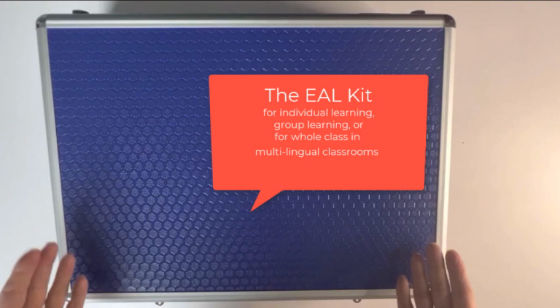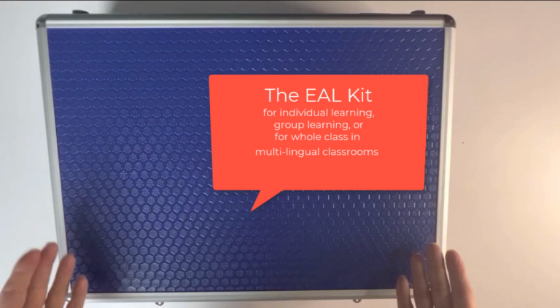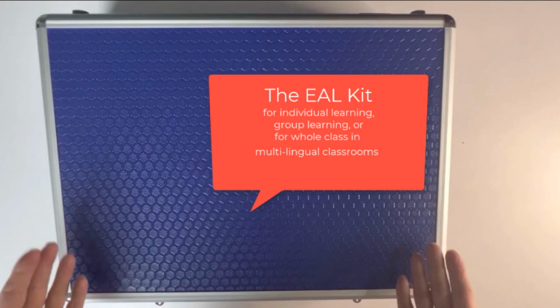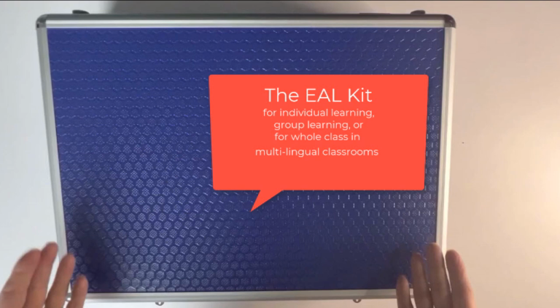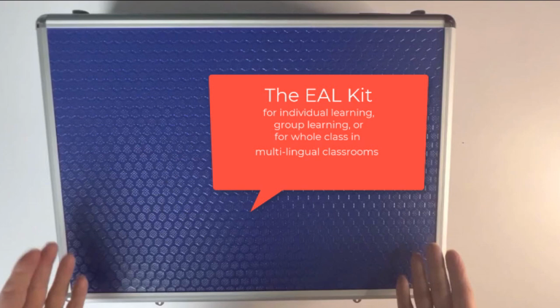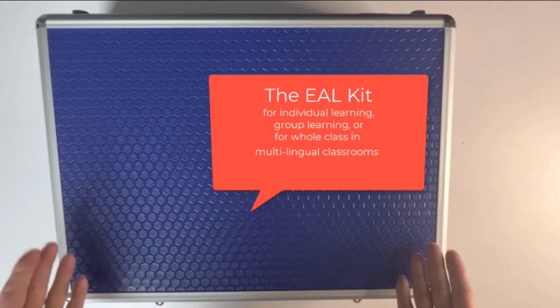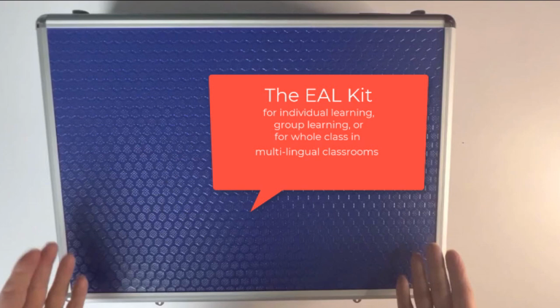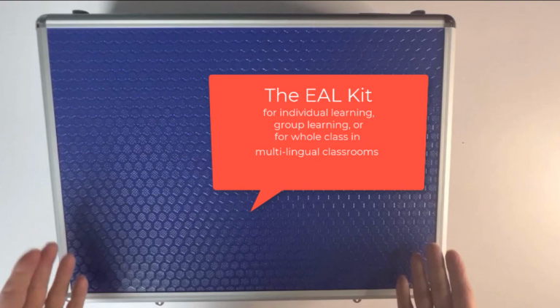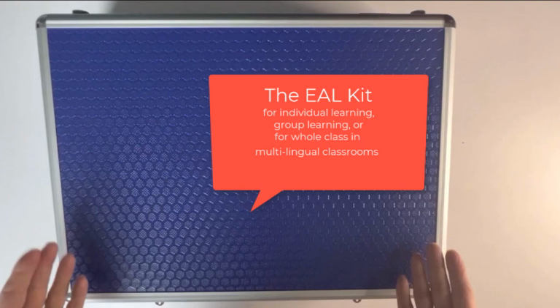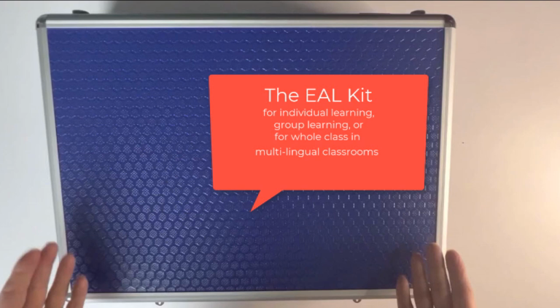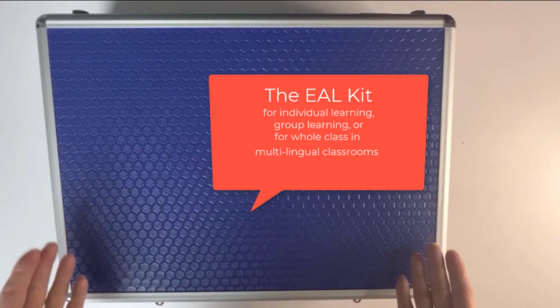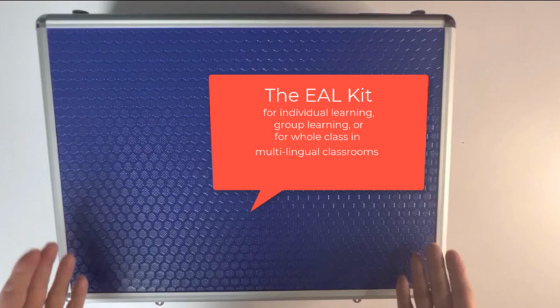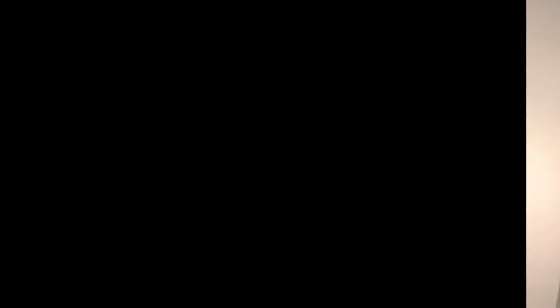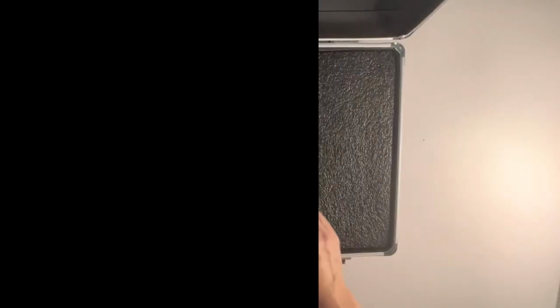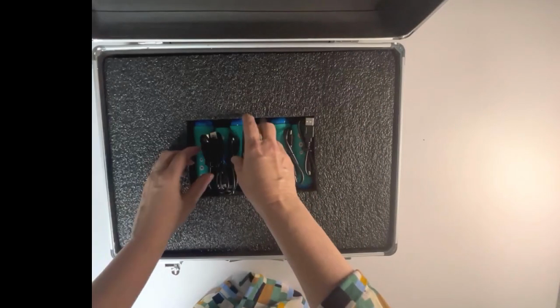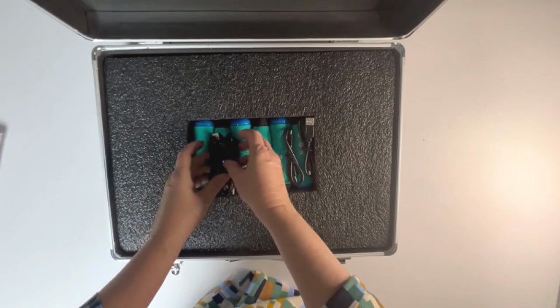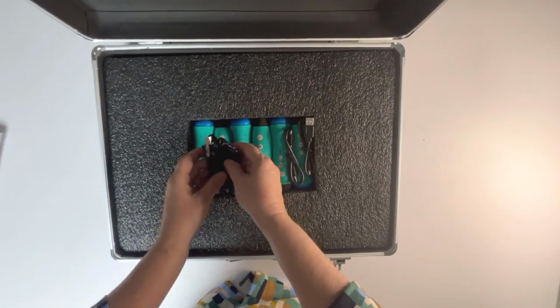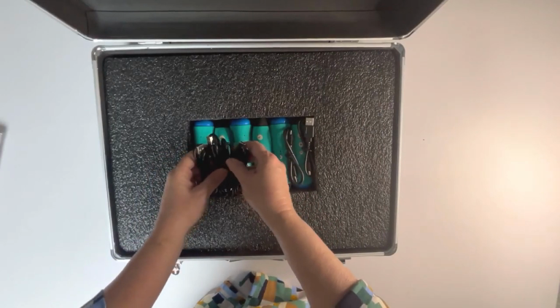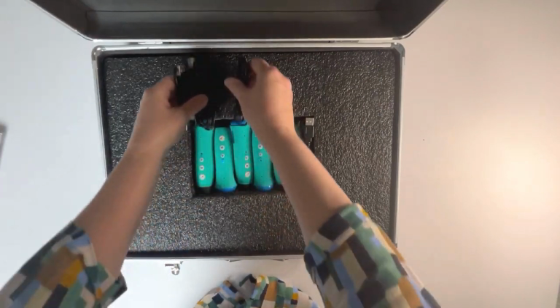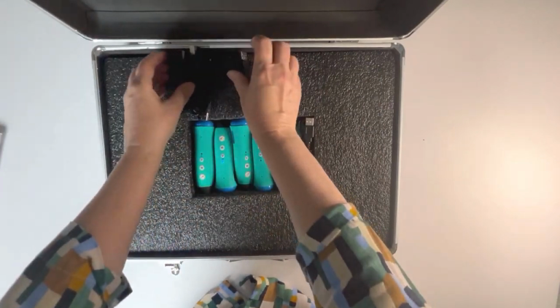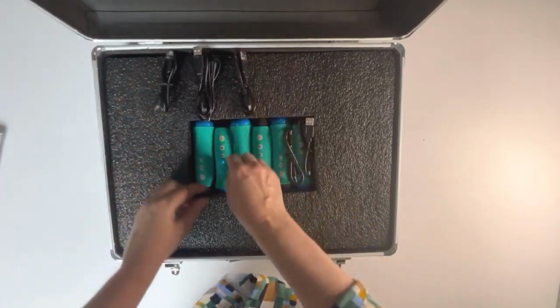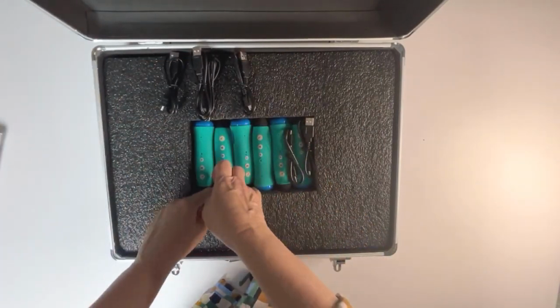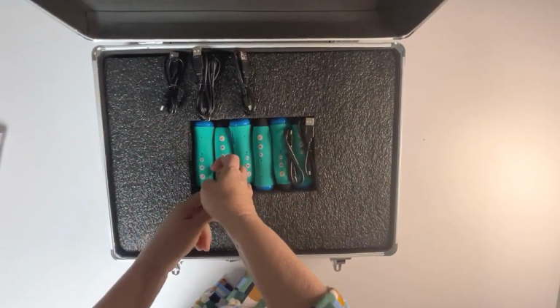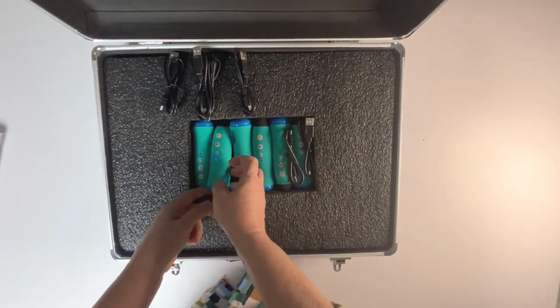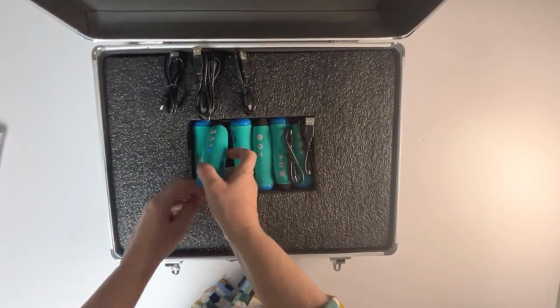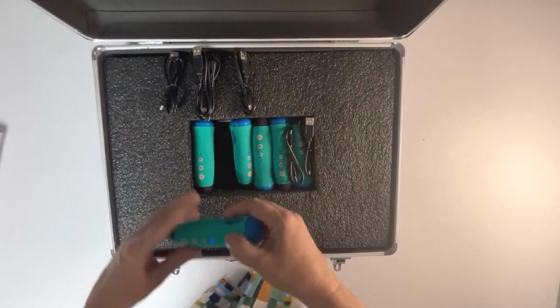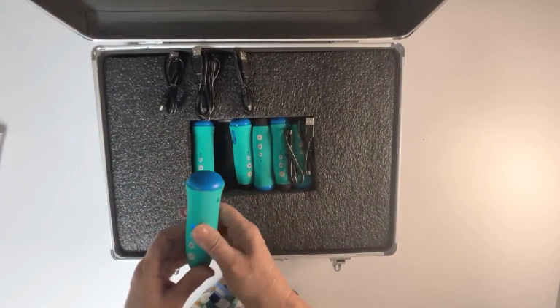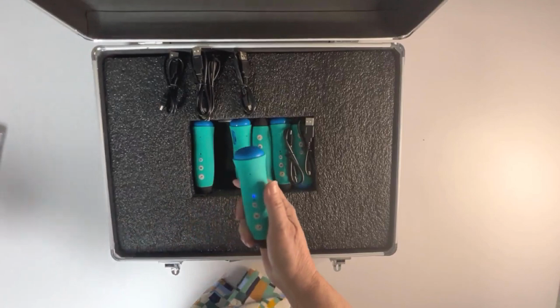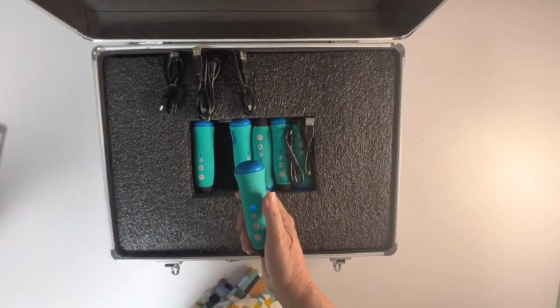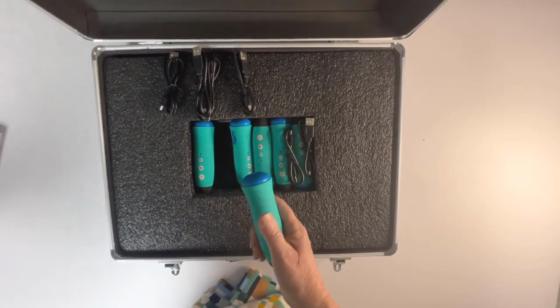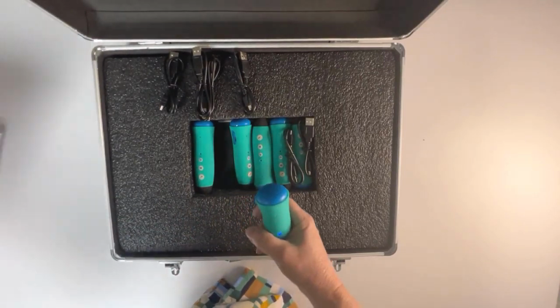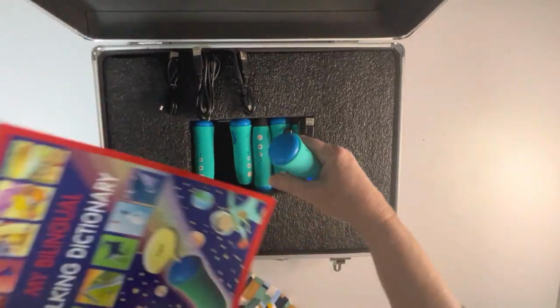Intro to the Mantralingua EAL Kit. Let's show you how these products work. We'll take one of the pens and we'll start with our dictionary.